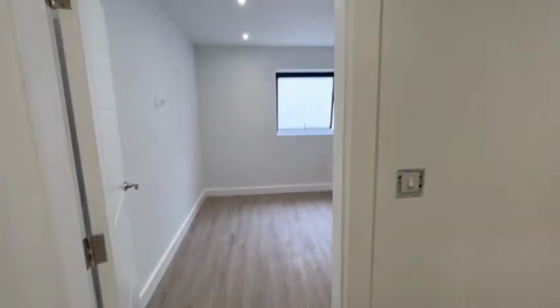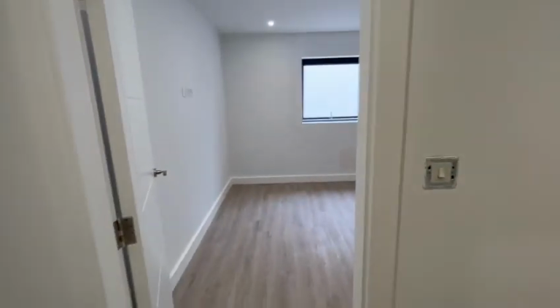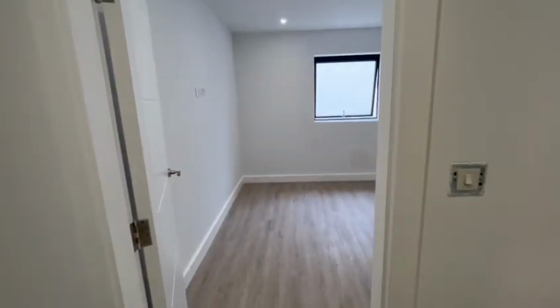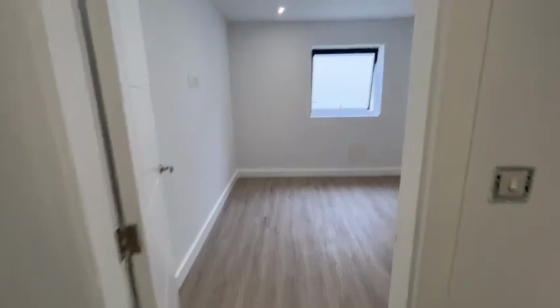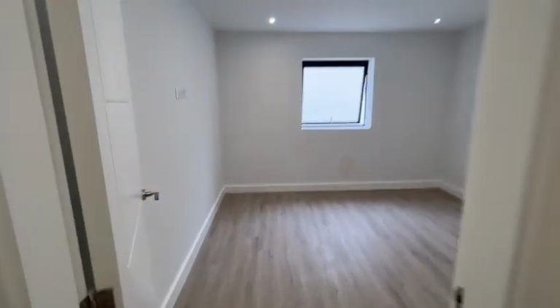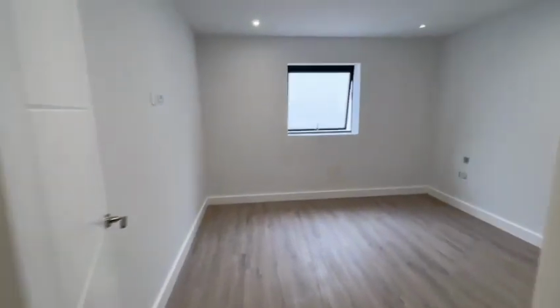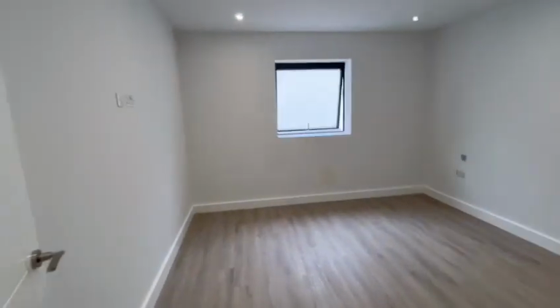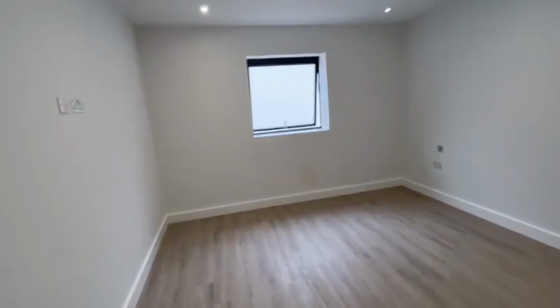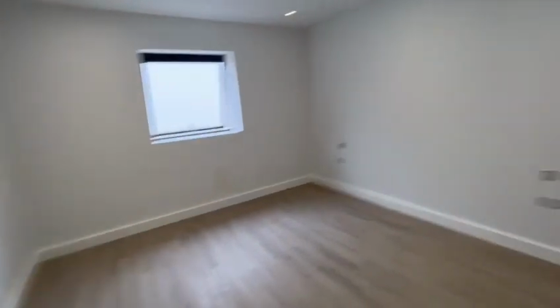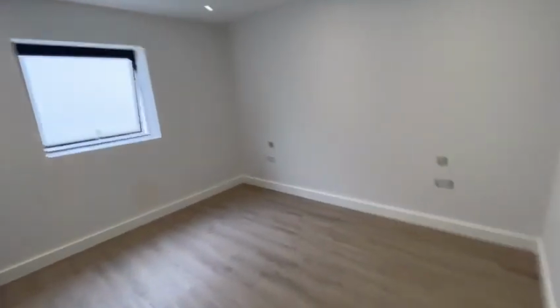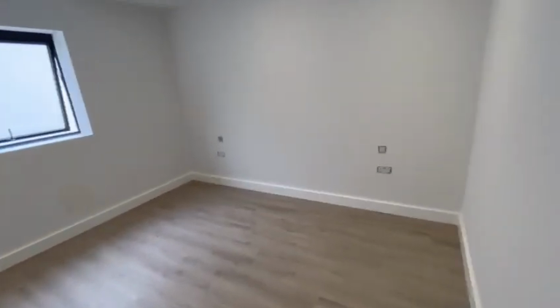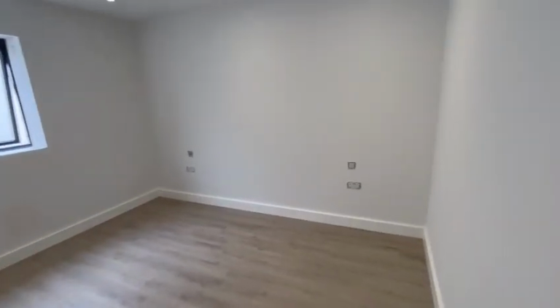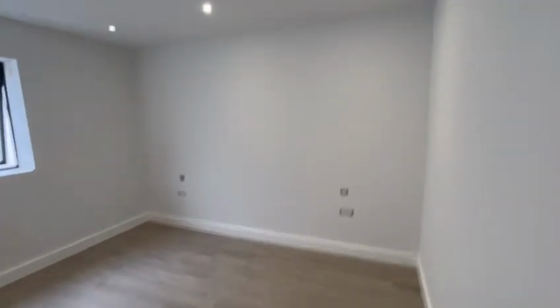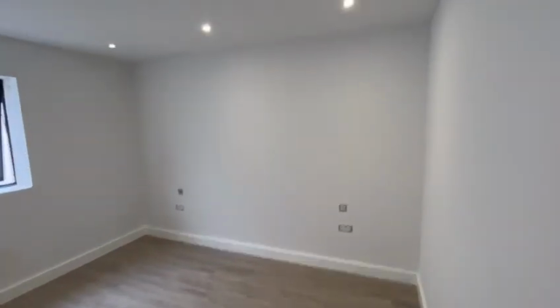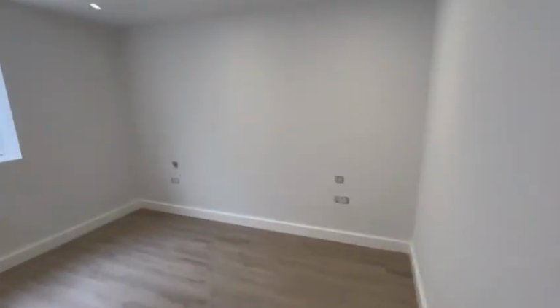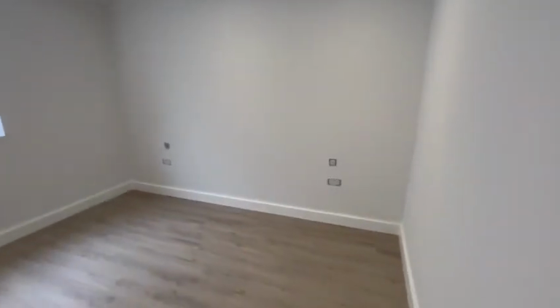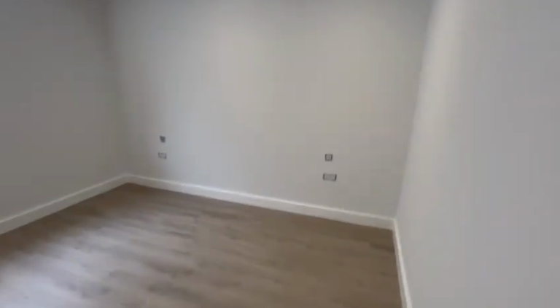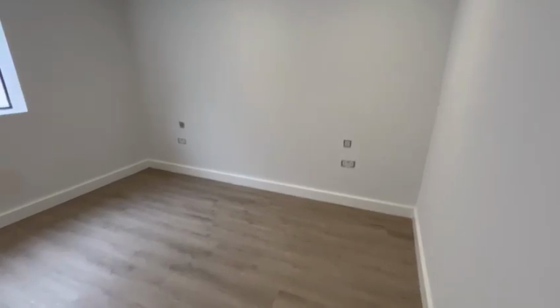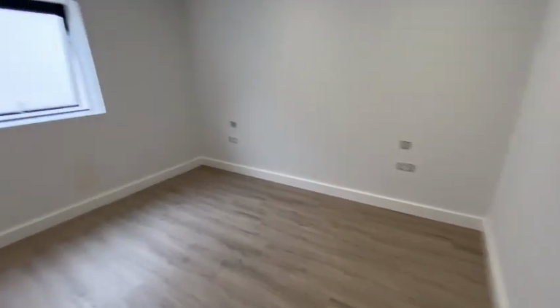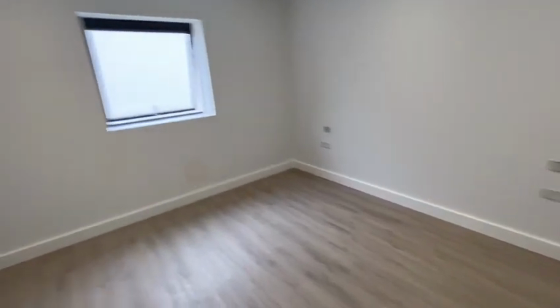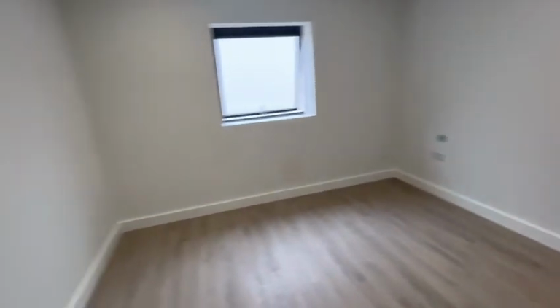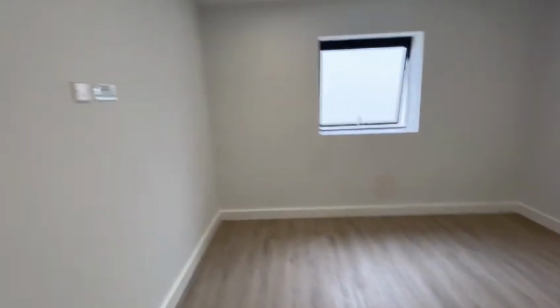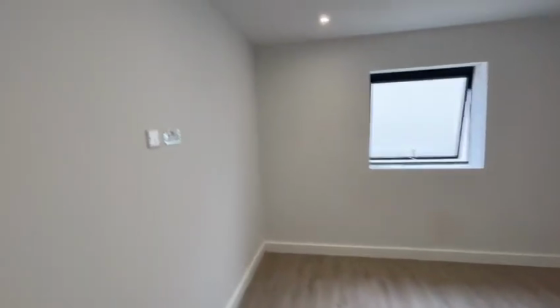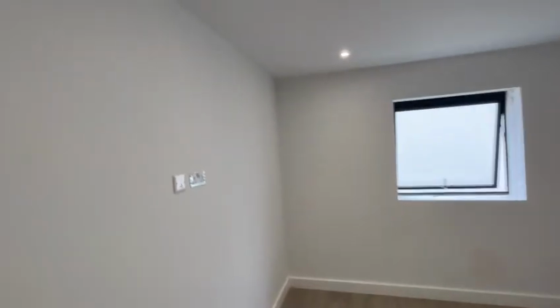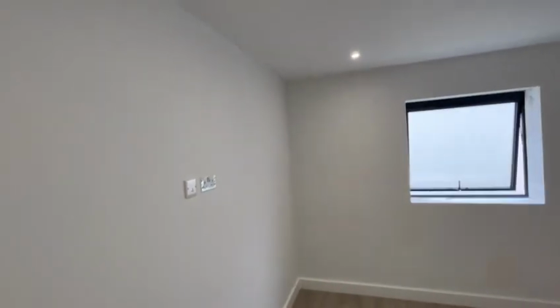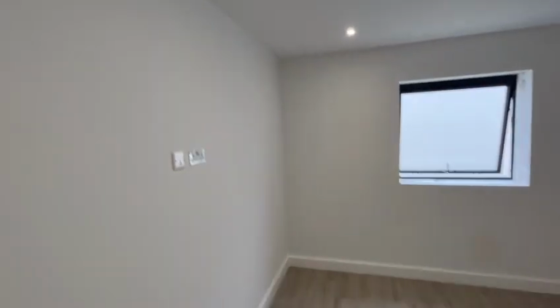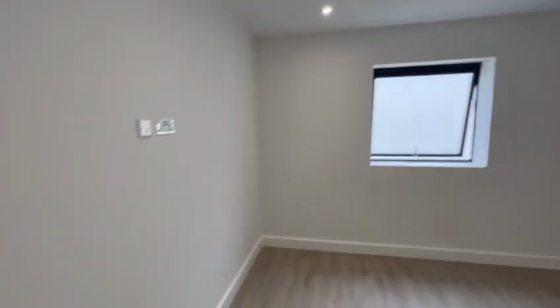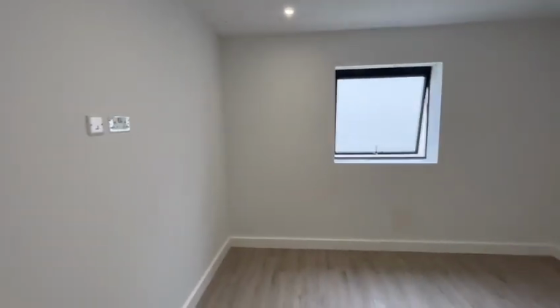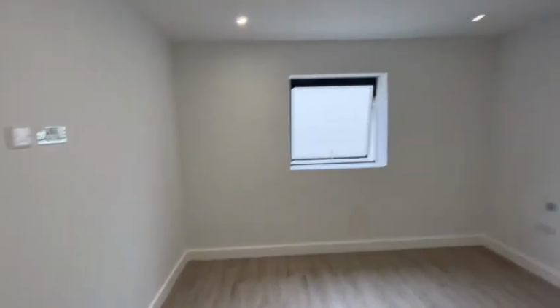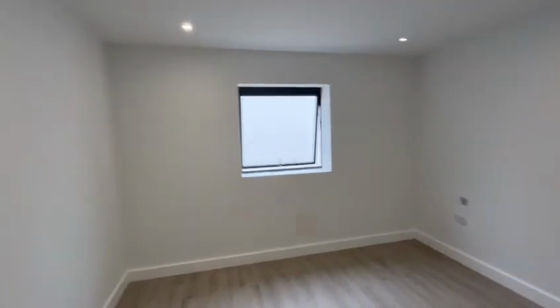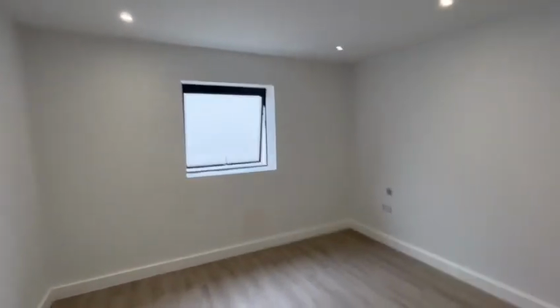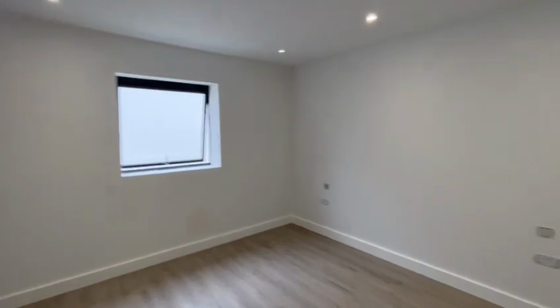Then right in front of you as you come in you've got the bedroom — space for a double bed — and you might want to put some wardrobes in the corner there. This one doesn't come with built-in wardrobes.